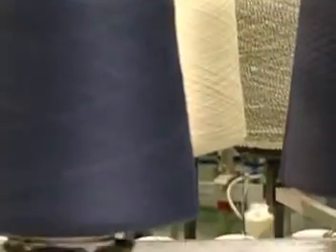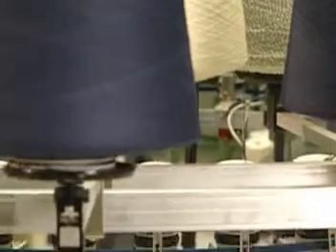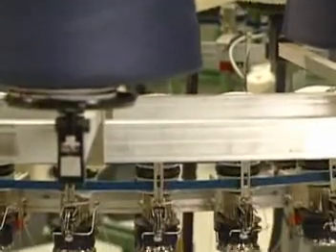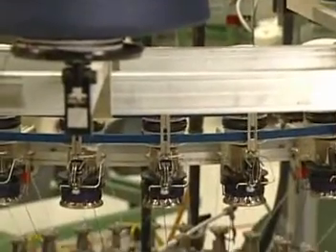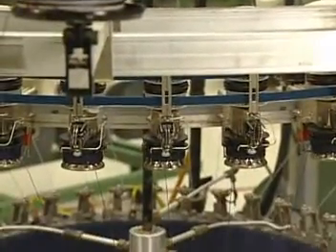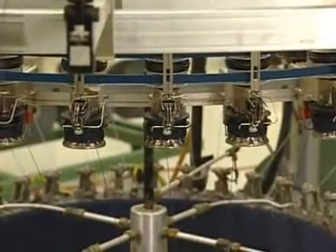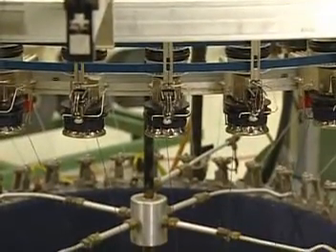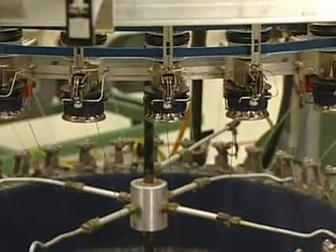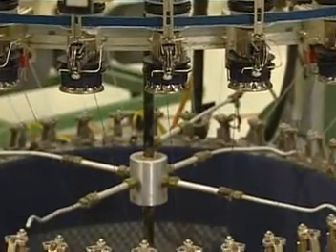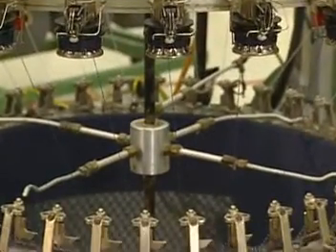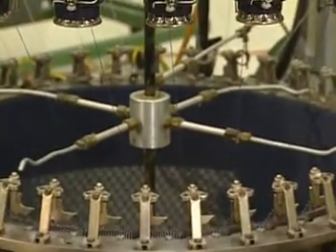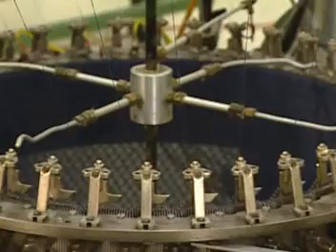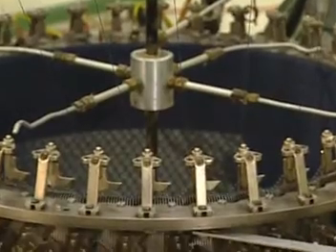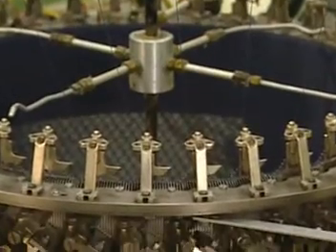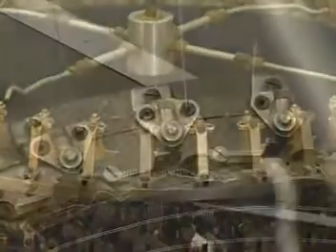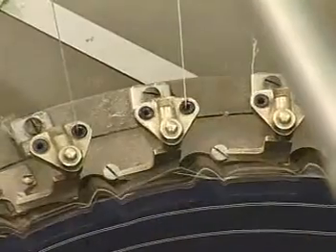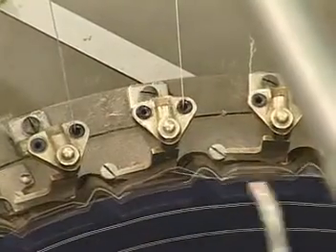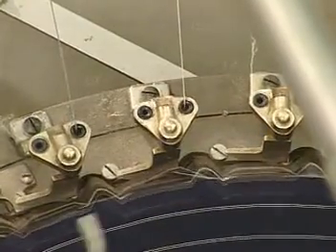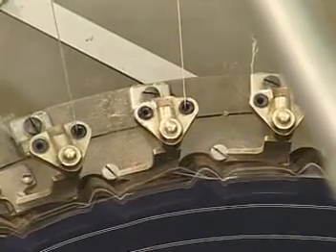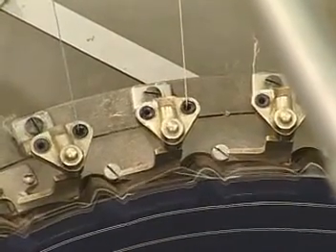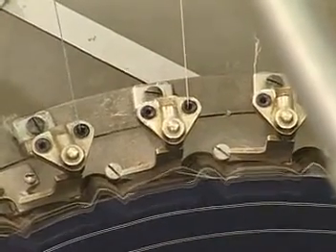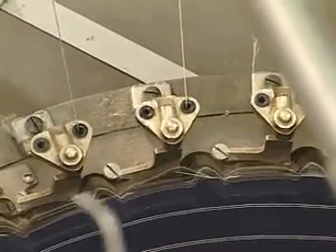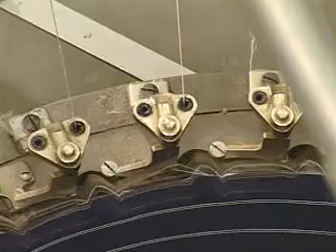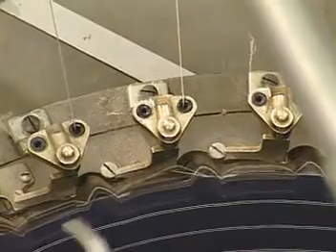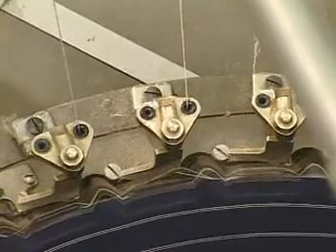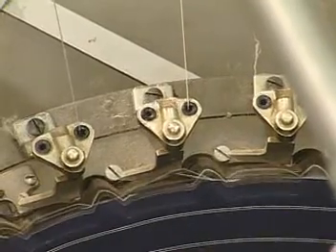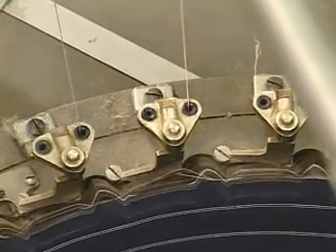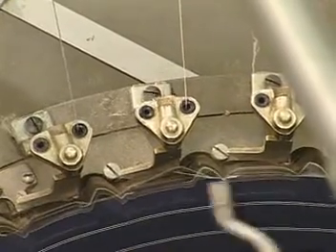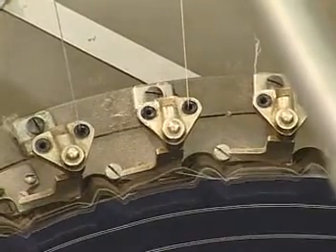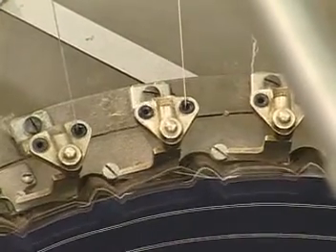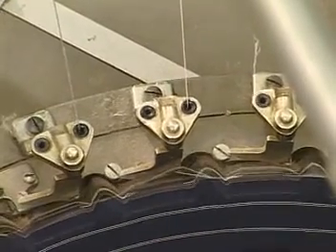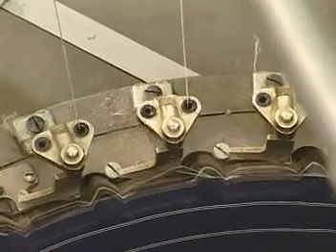Quality products can be produced only when stop motion and yarn feeding functions are properly set. The intricate action of knitting, where needles form loops, occurs at the middle of the machine, between the take-up and the yarn feeding mechanism.